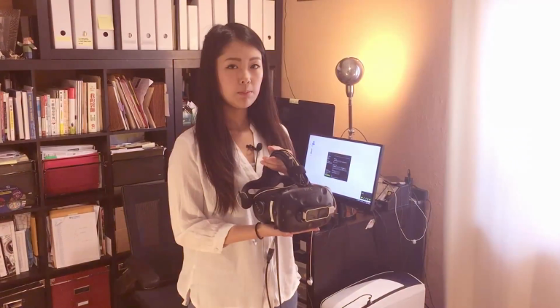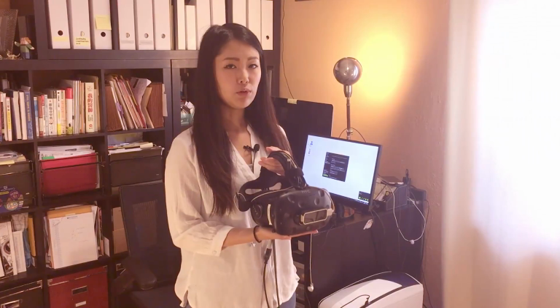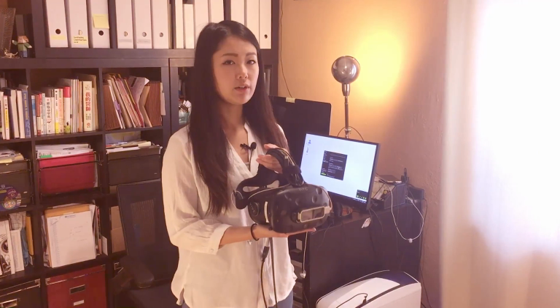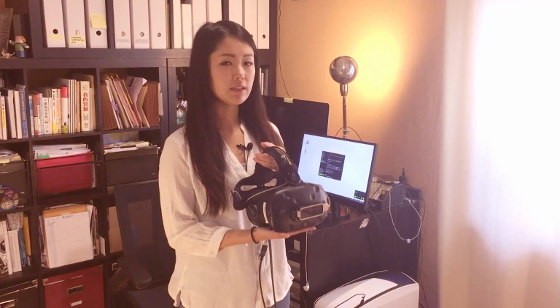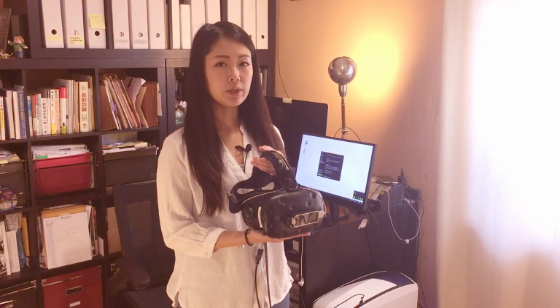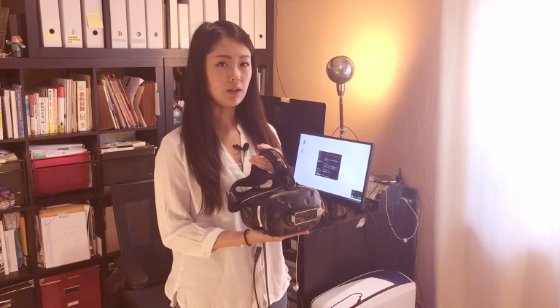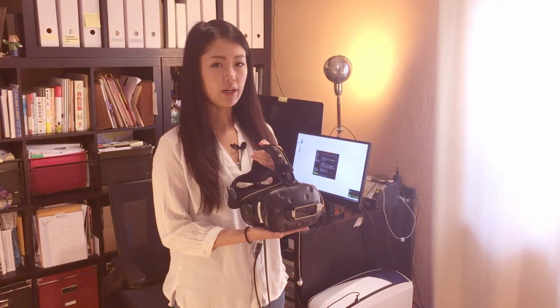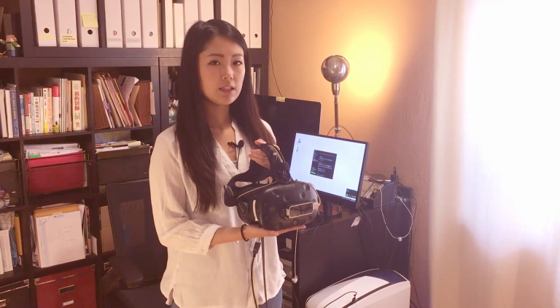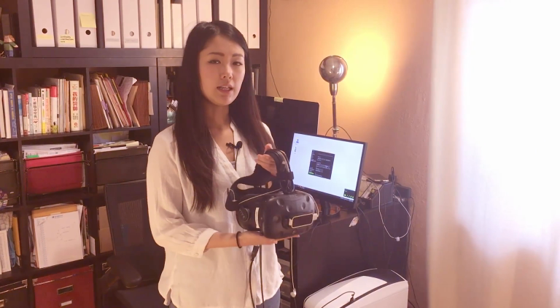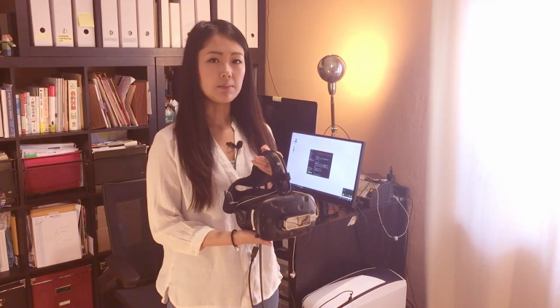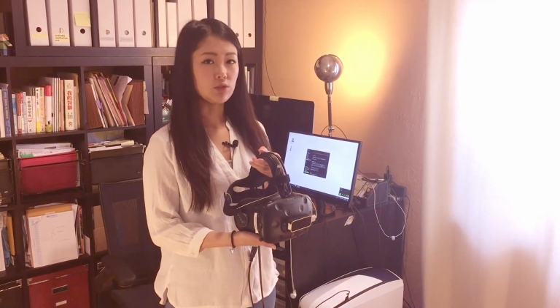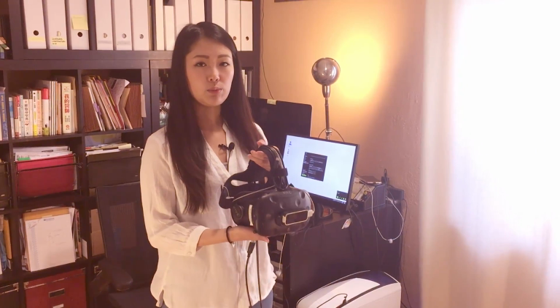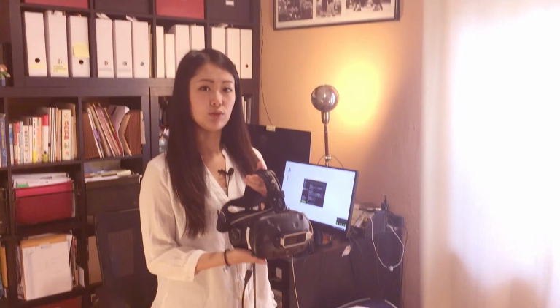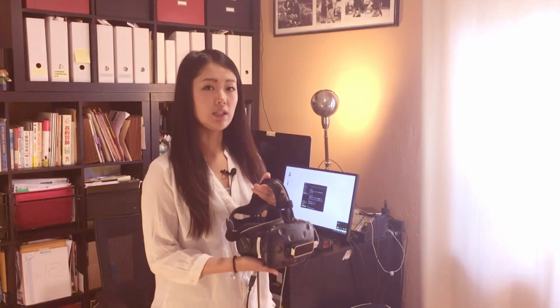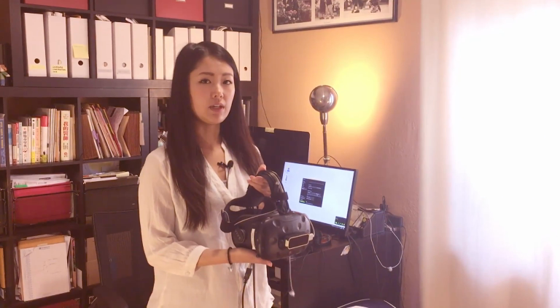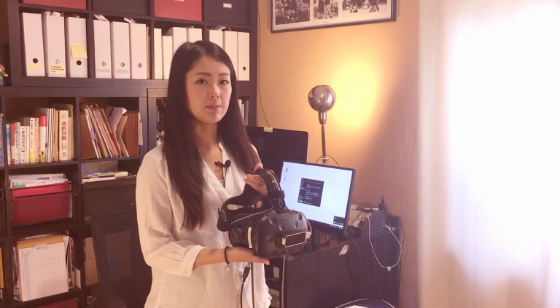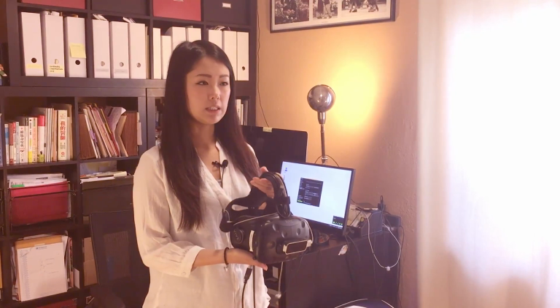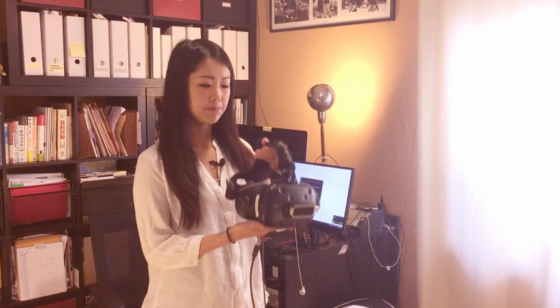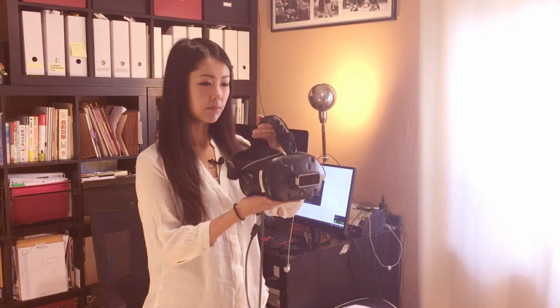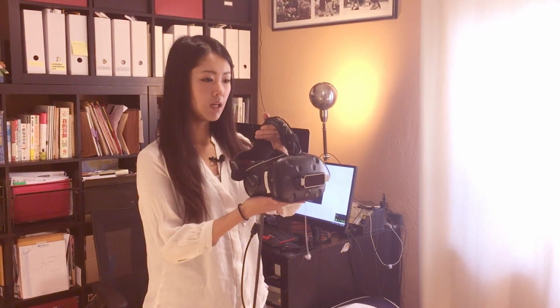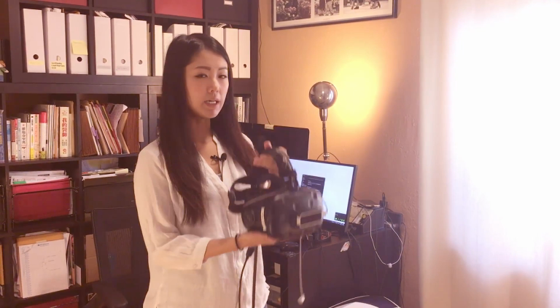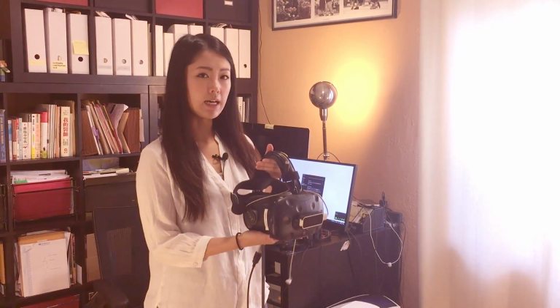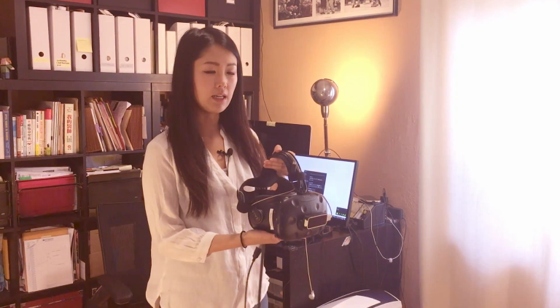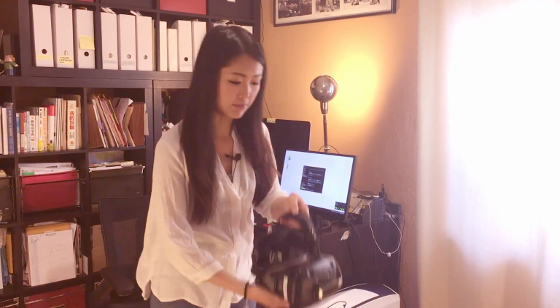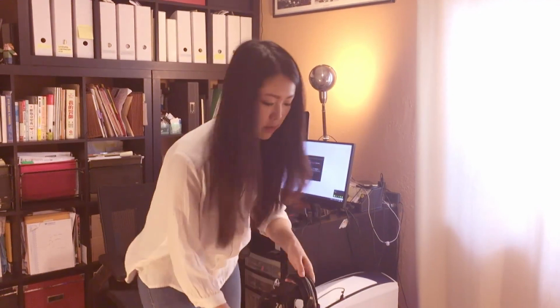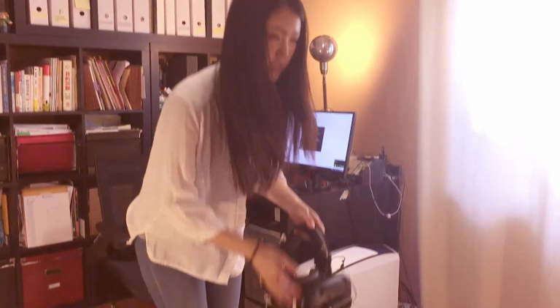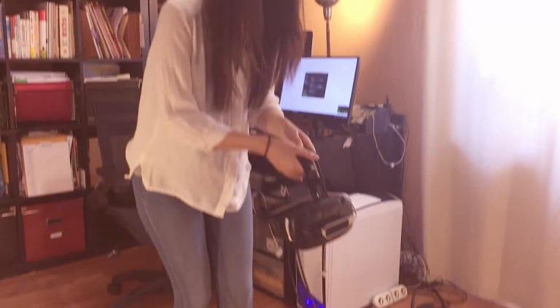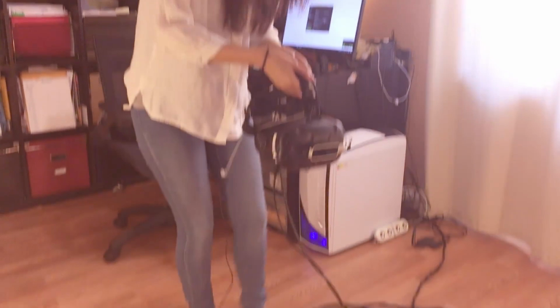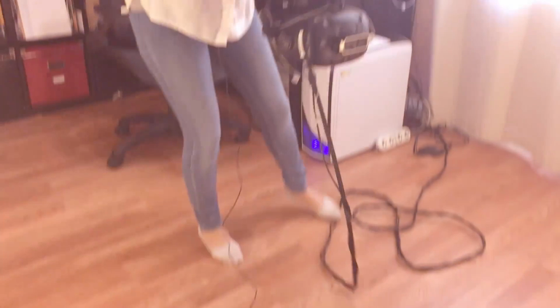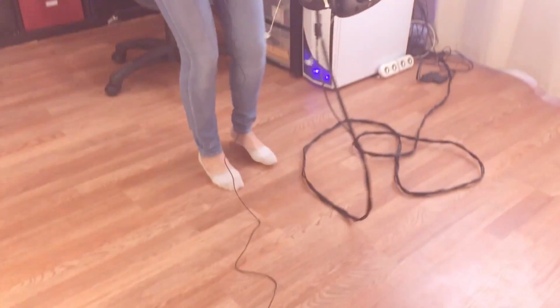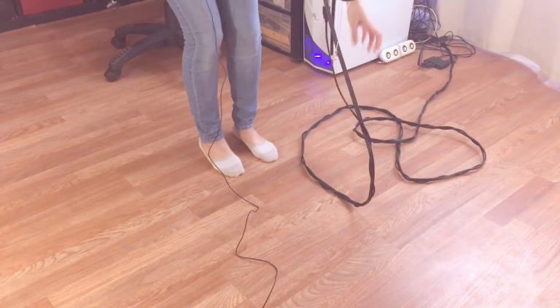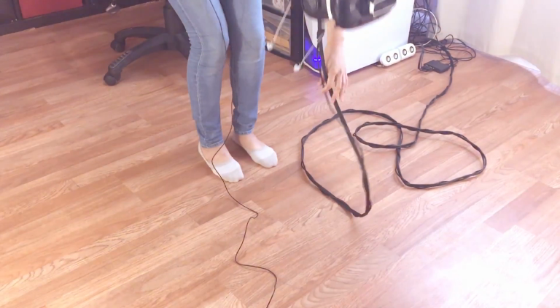Before you click Quick Calibrate, stand at the position you want to start the VR experience. Place the headset on the floor facing the direction you want to start the program.